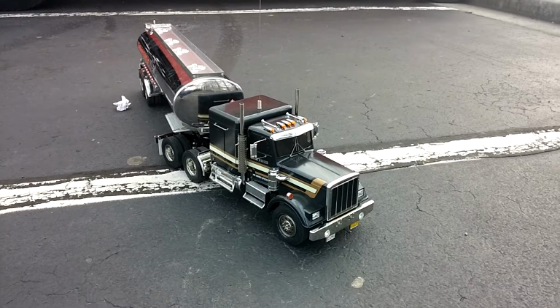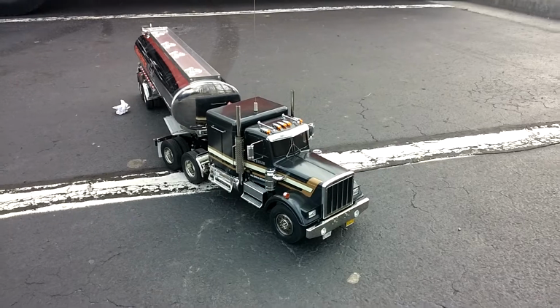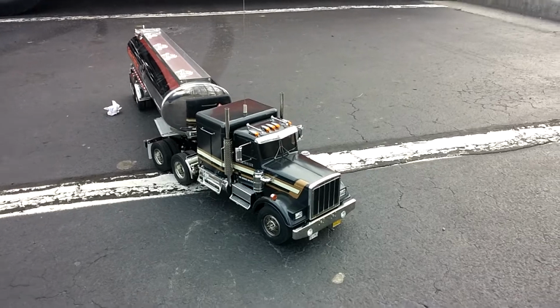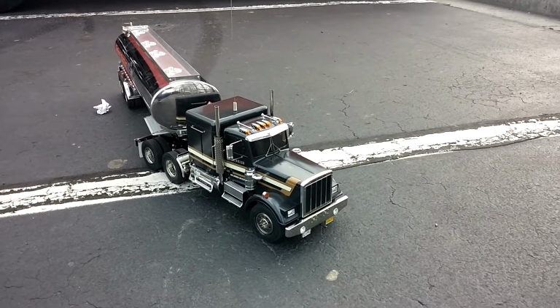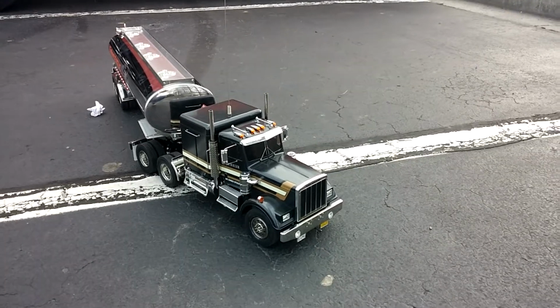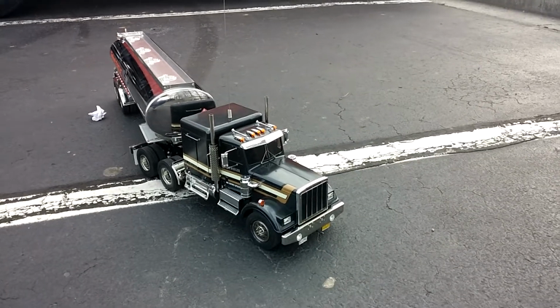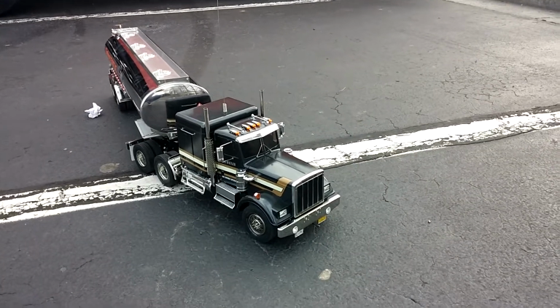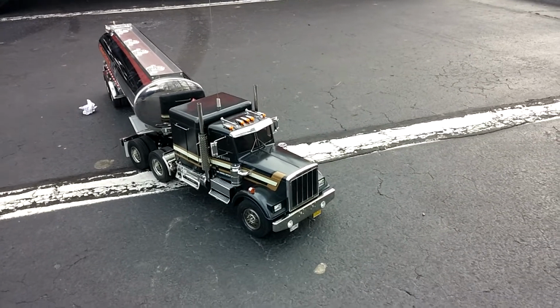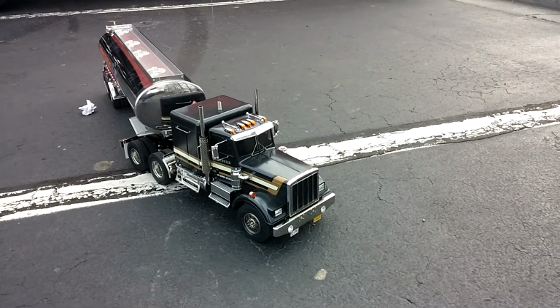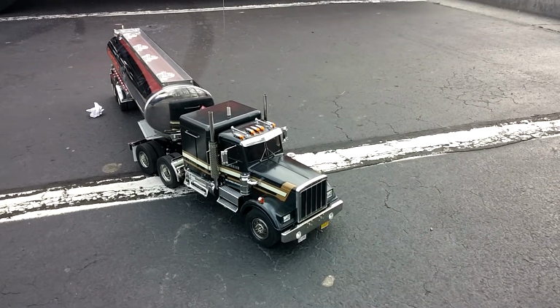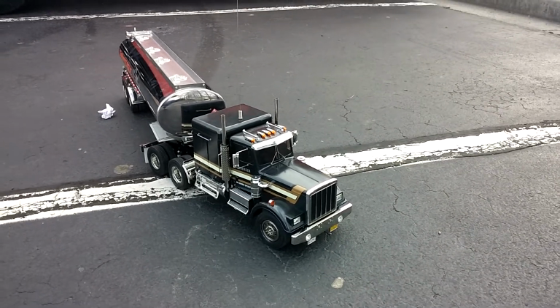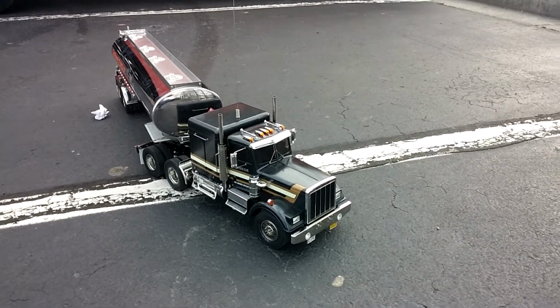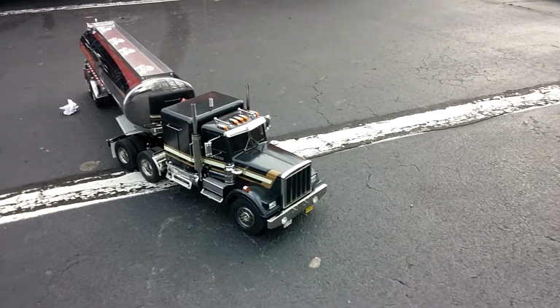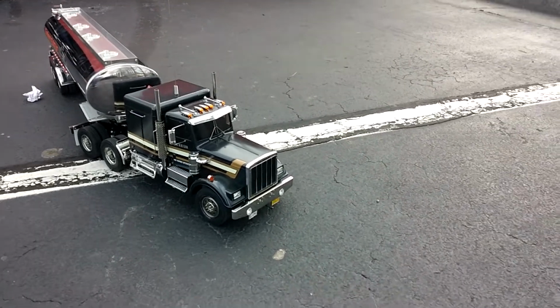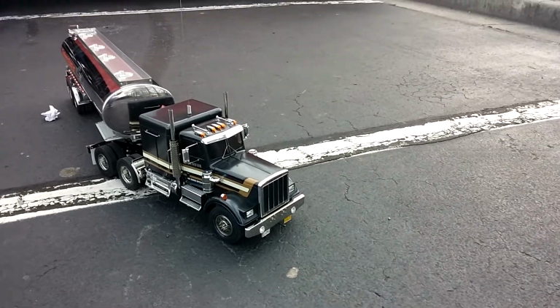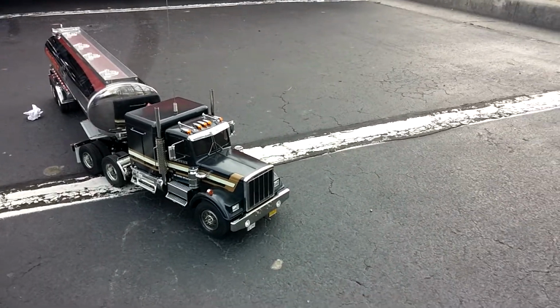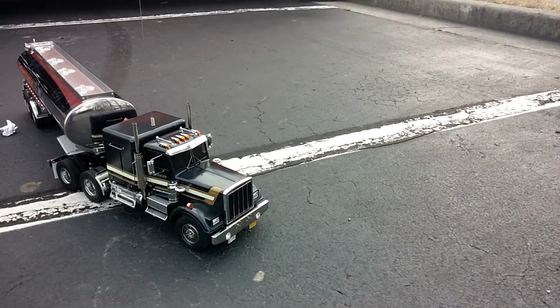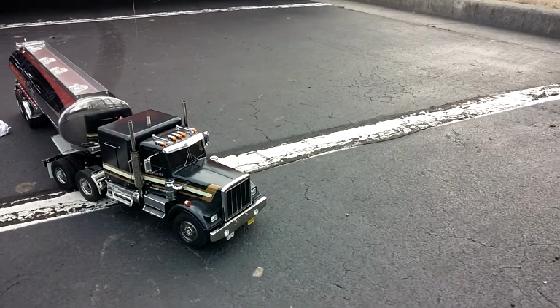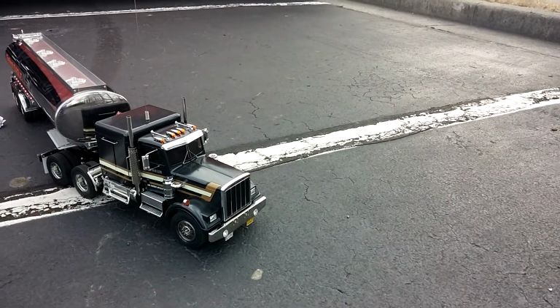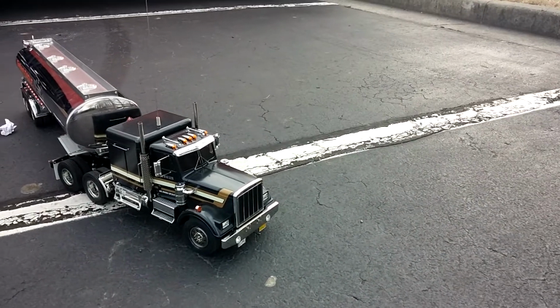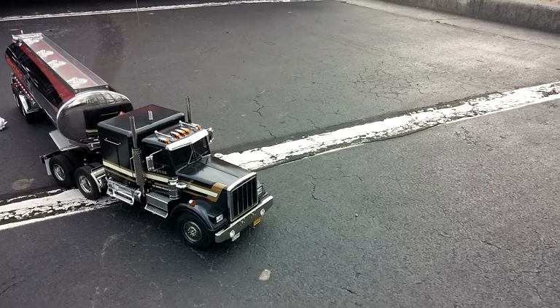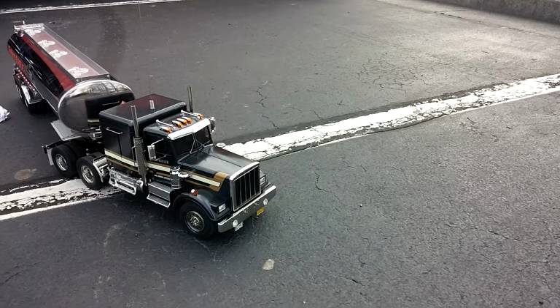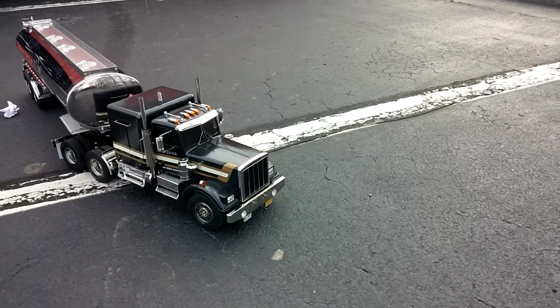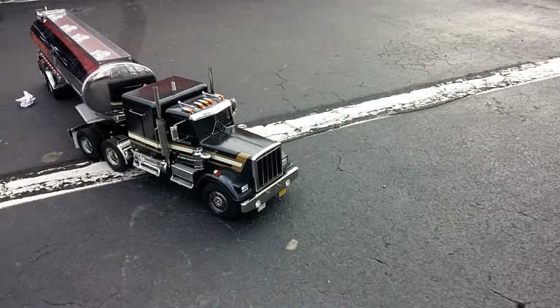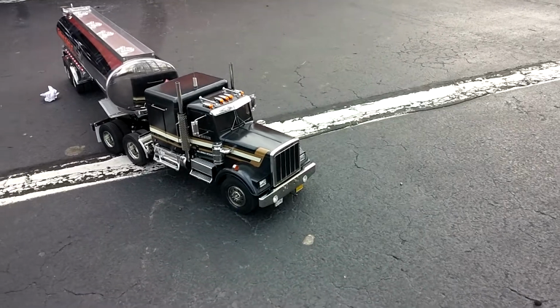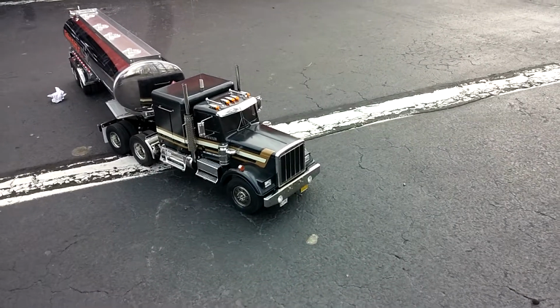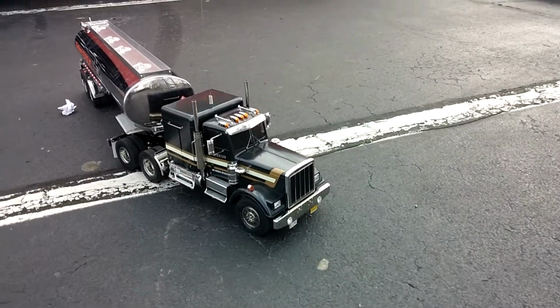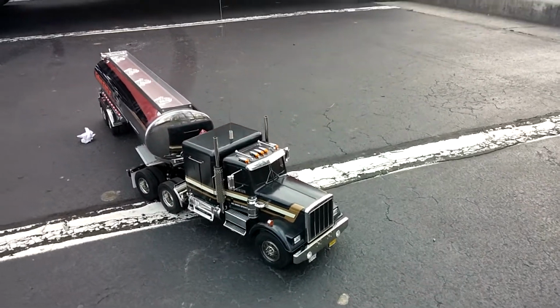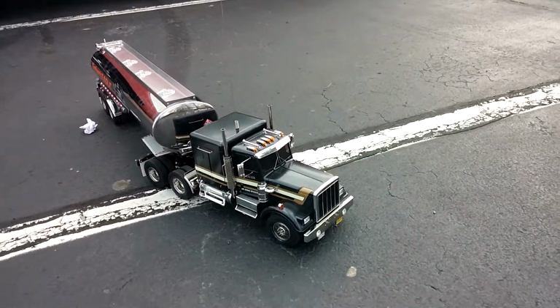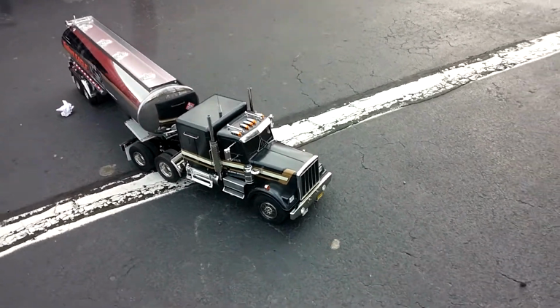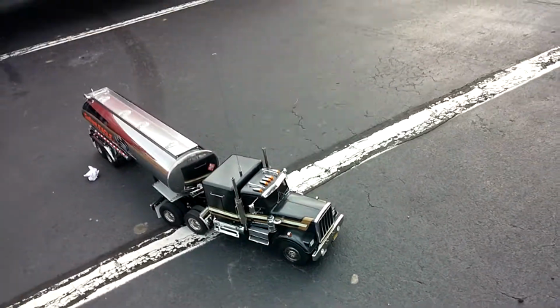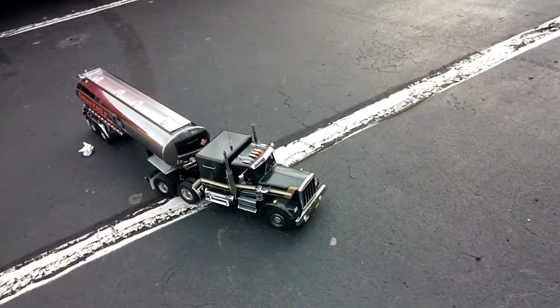Y'all, this thing is super fast. He's got like a 3S LiPo and a 9,000 KV motor, so he's gonna go ahead and run it.